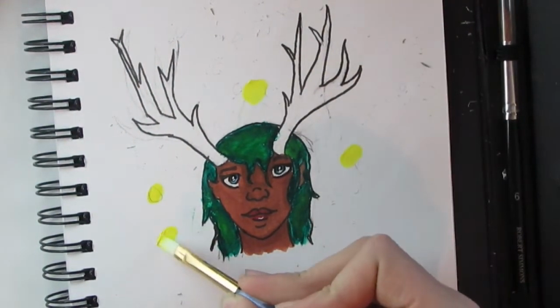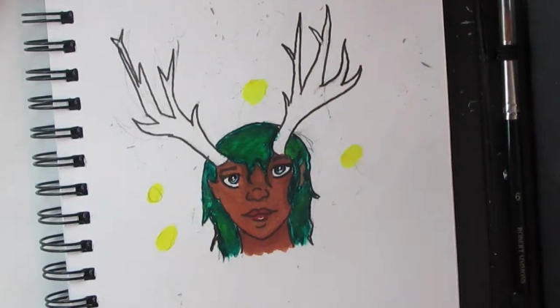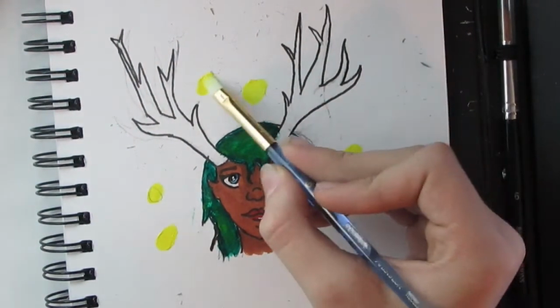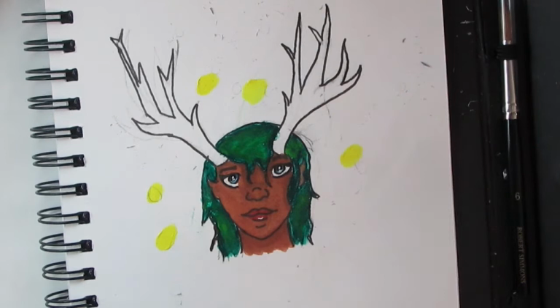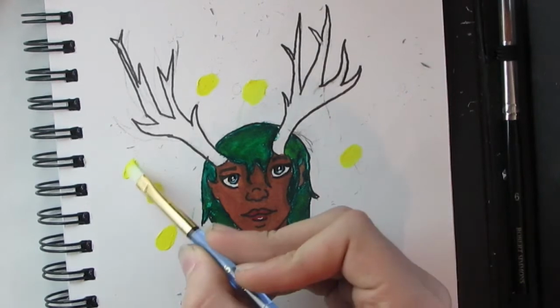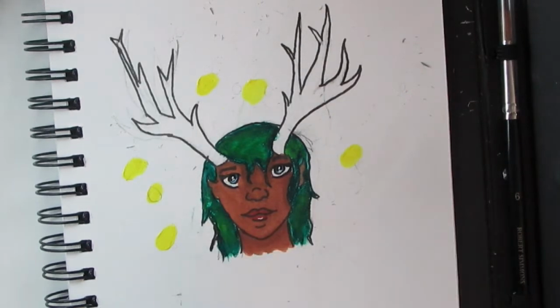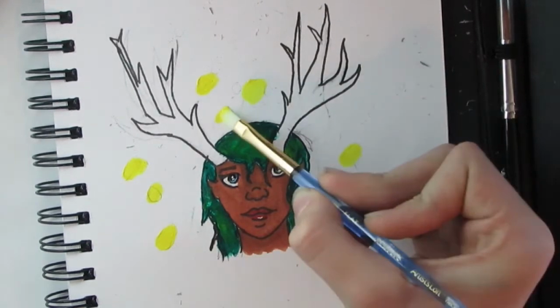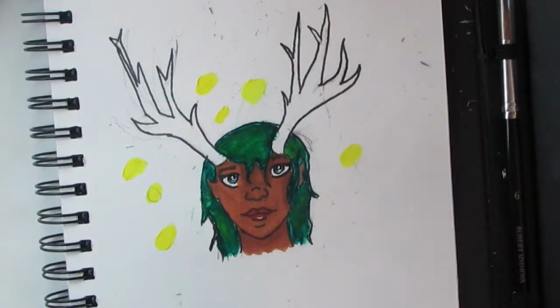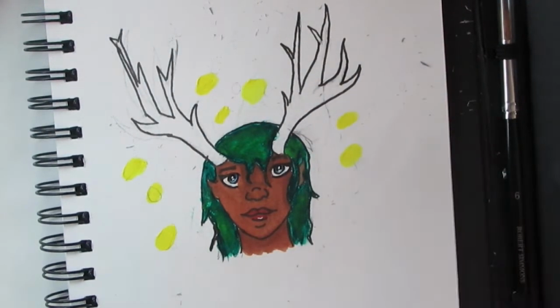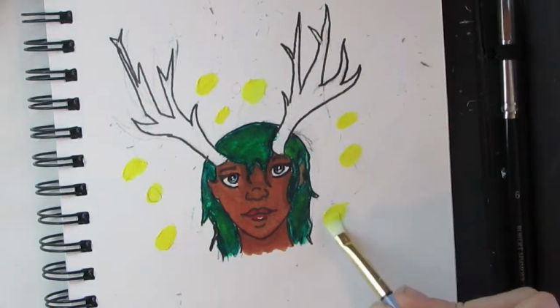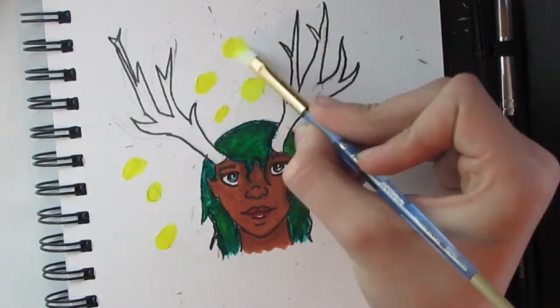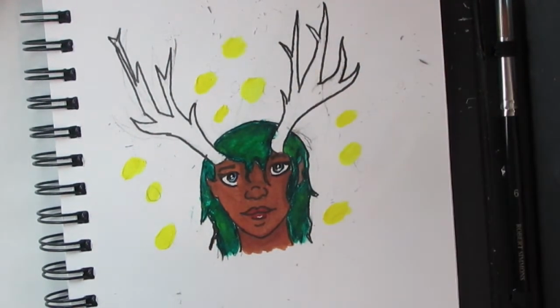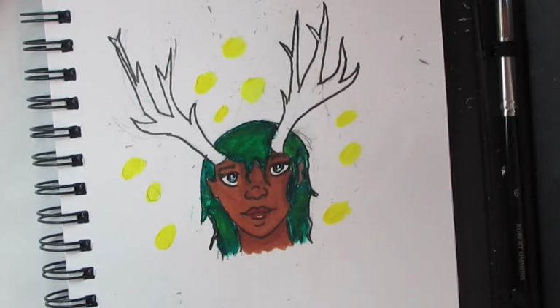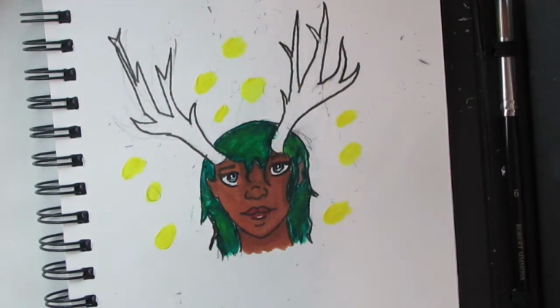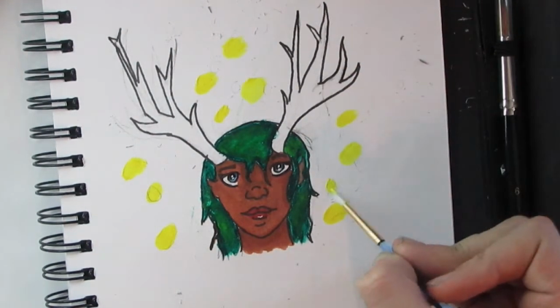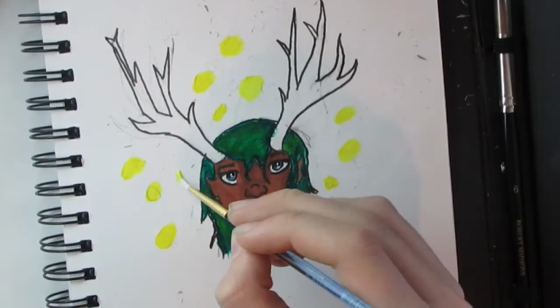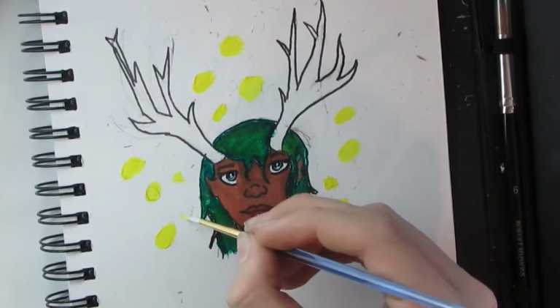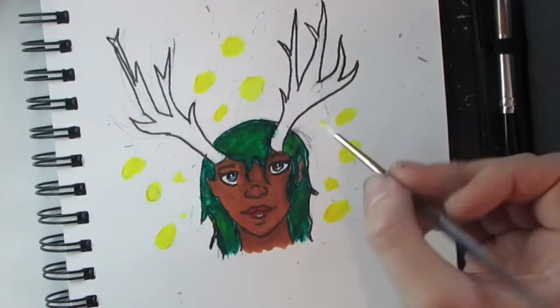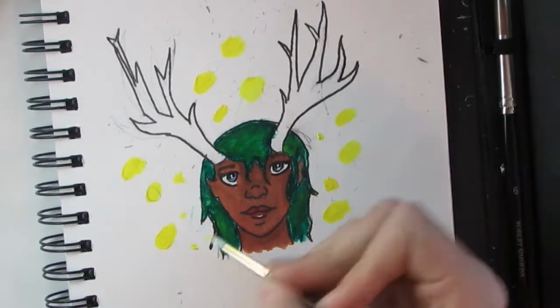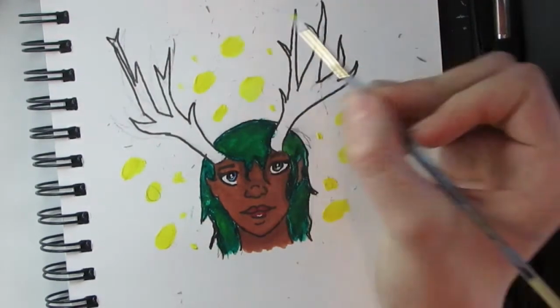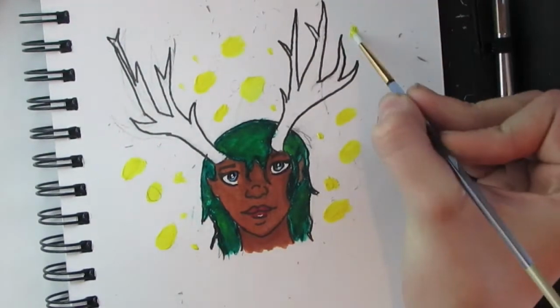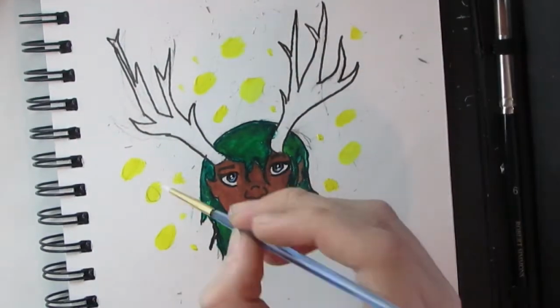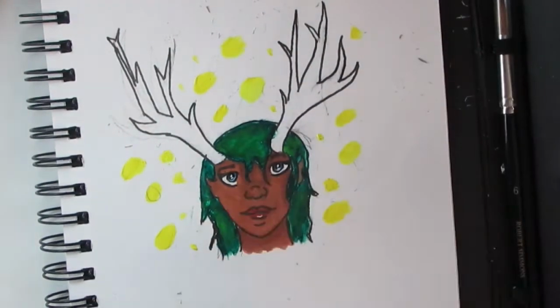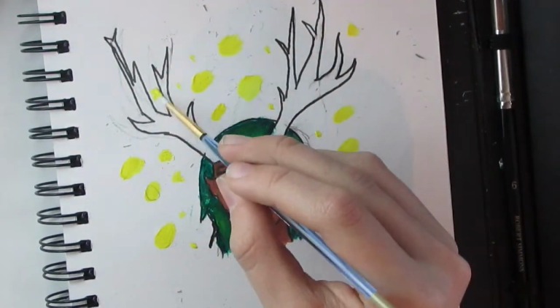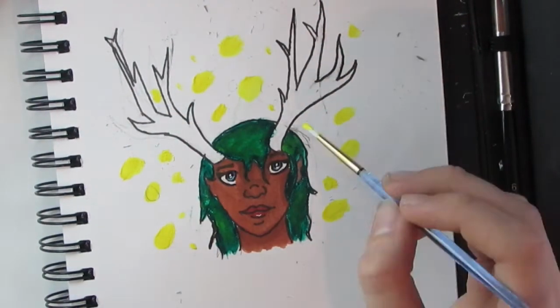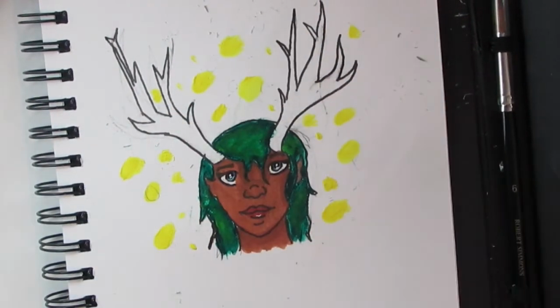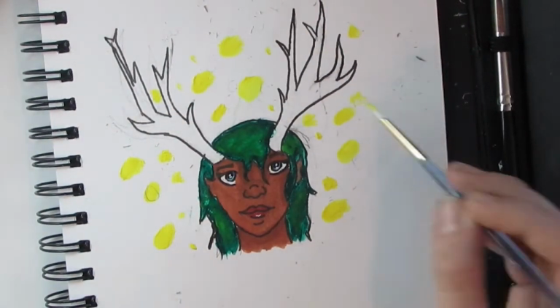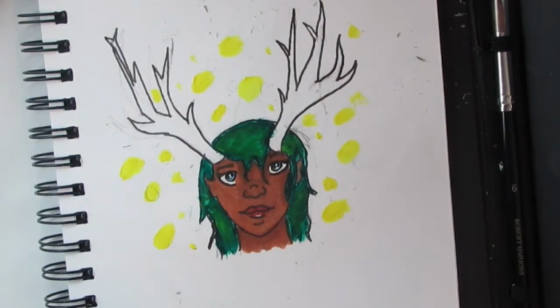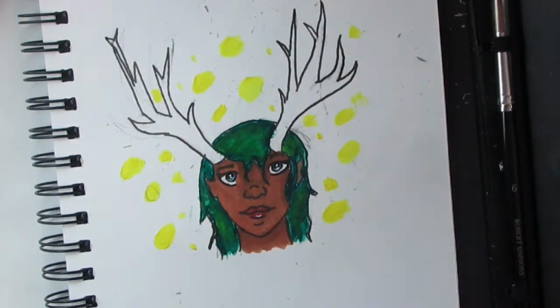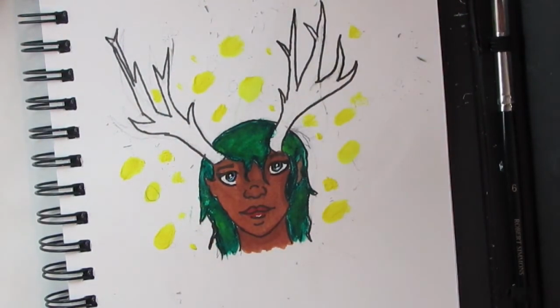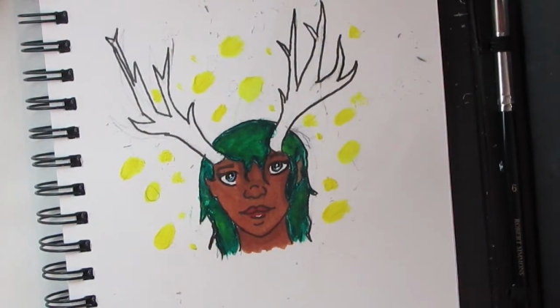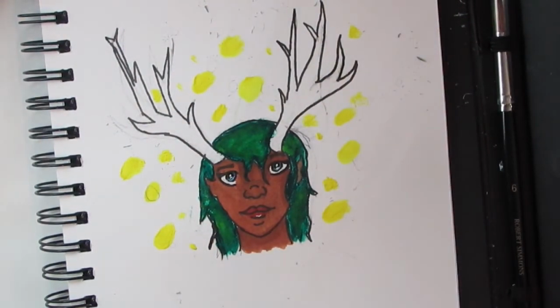I don't know why I added those little yellow dots all over it — maybe just for fun, or to add some lighting and do little highlights. It was just kind of random.